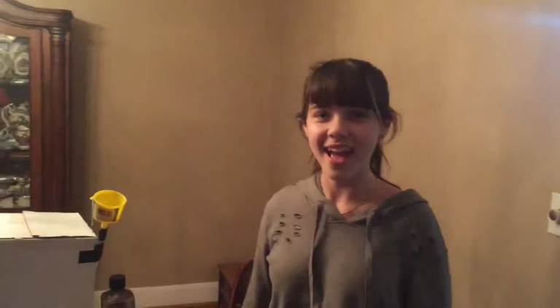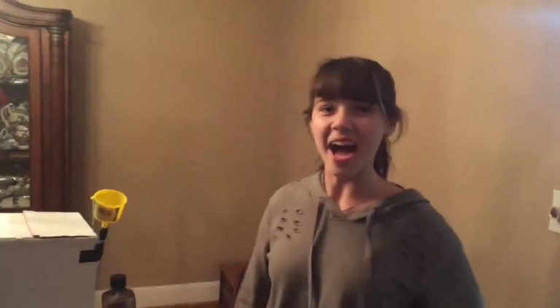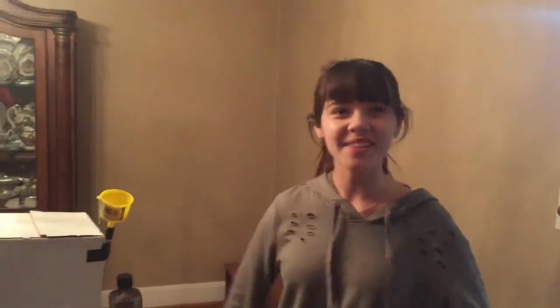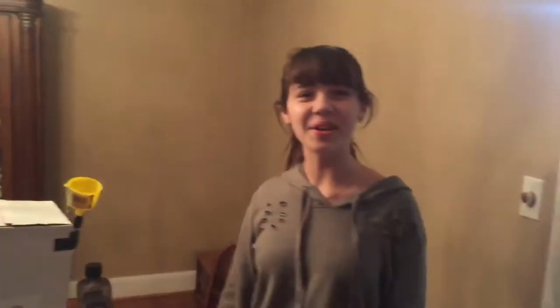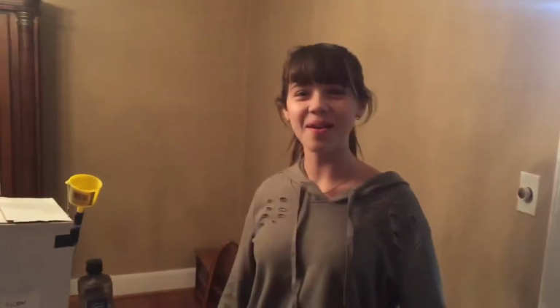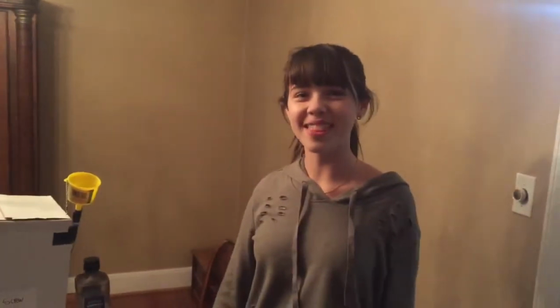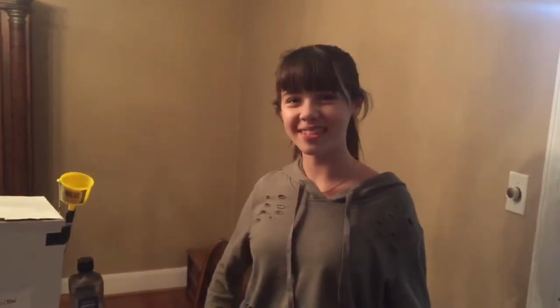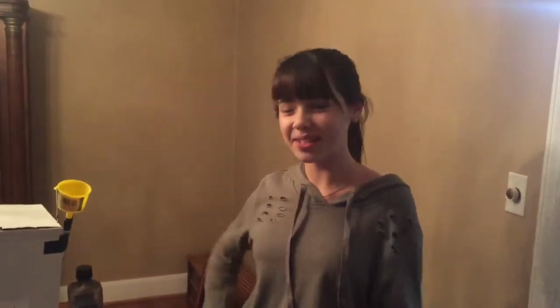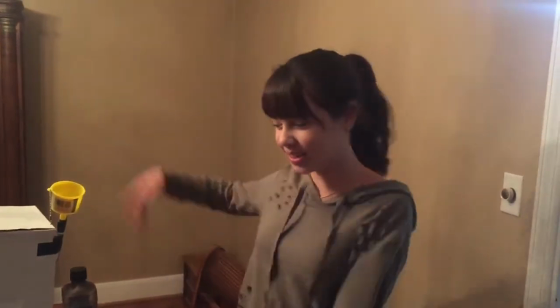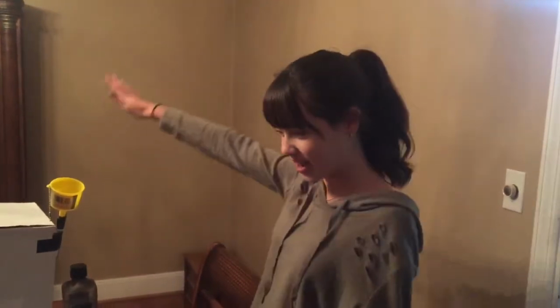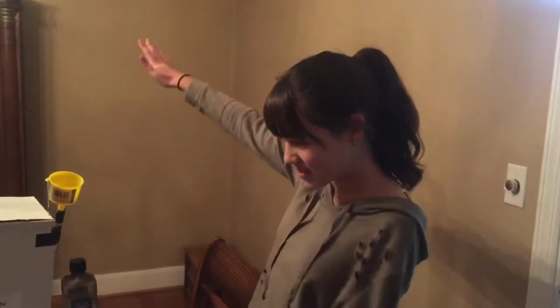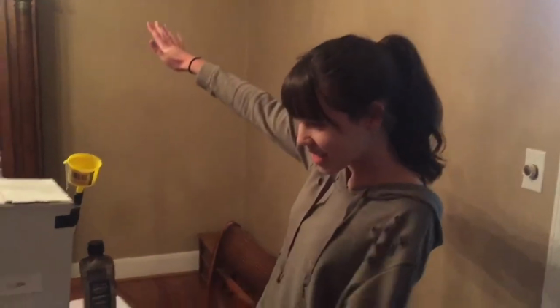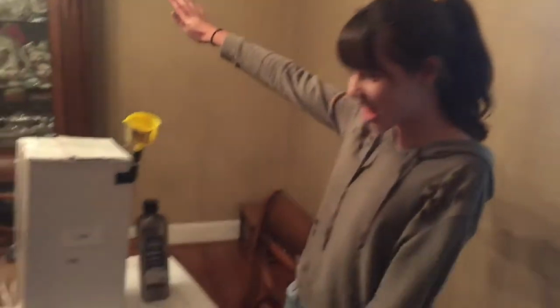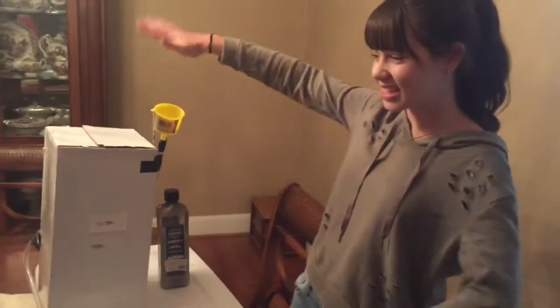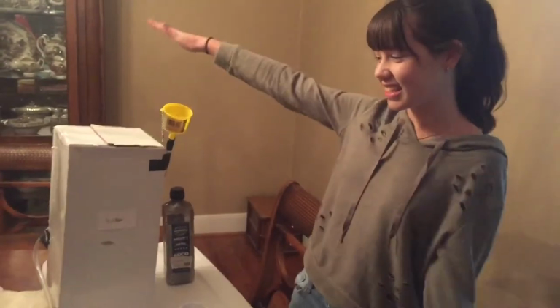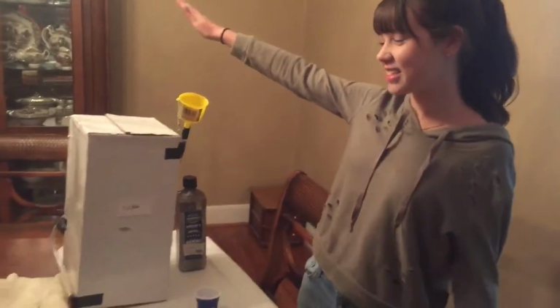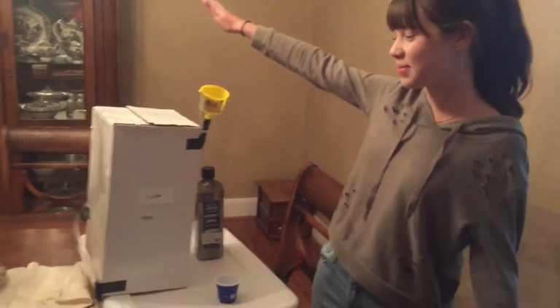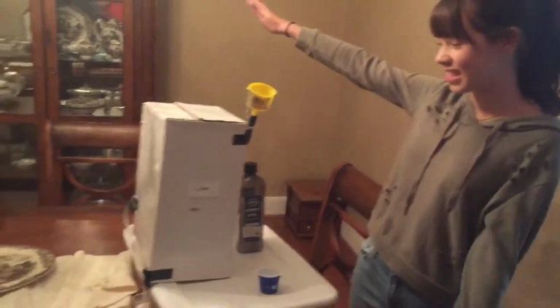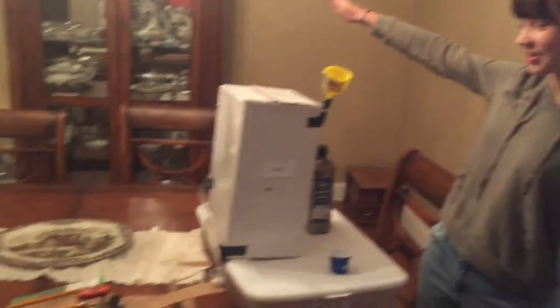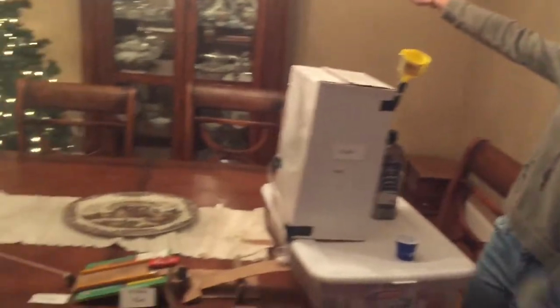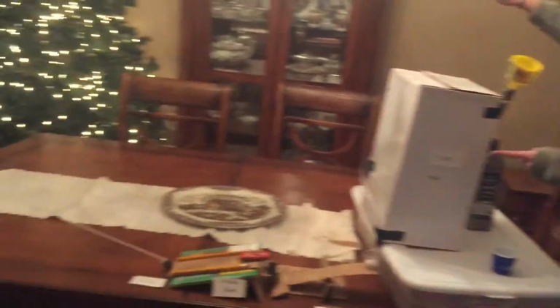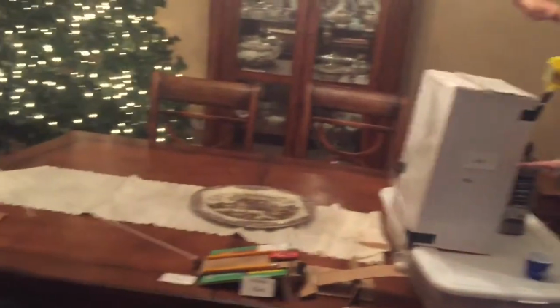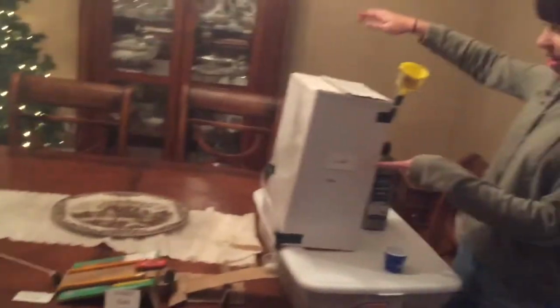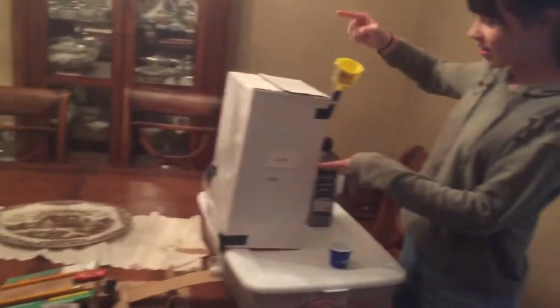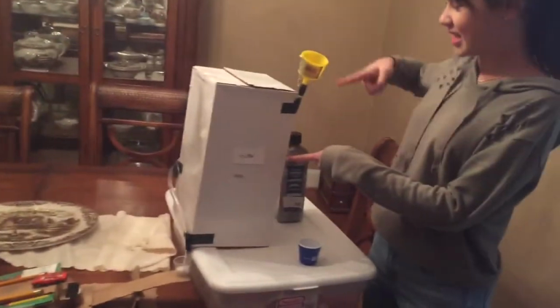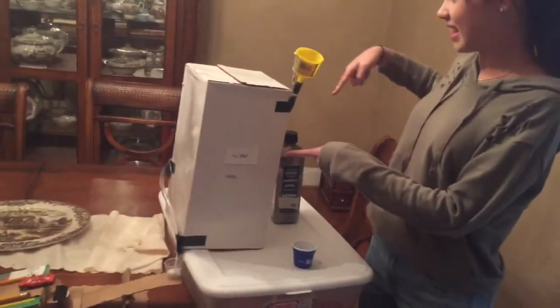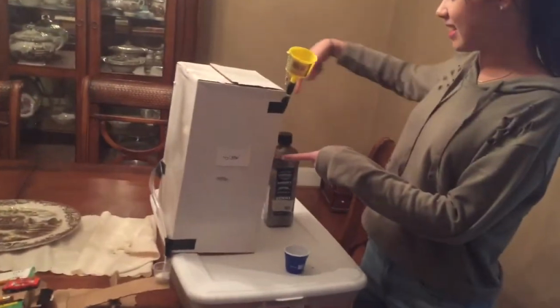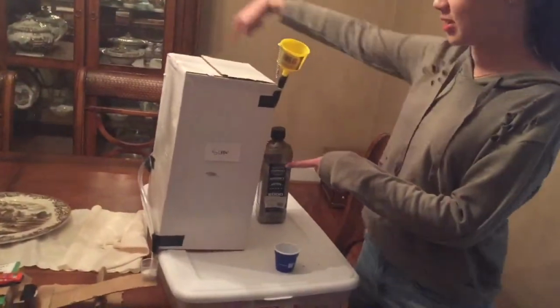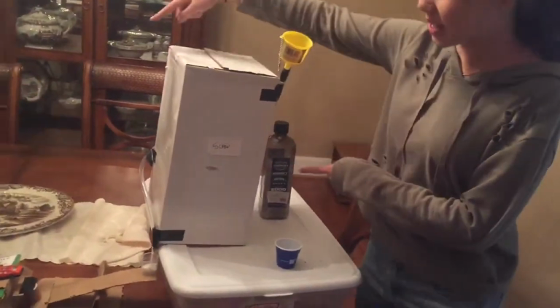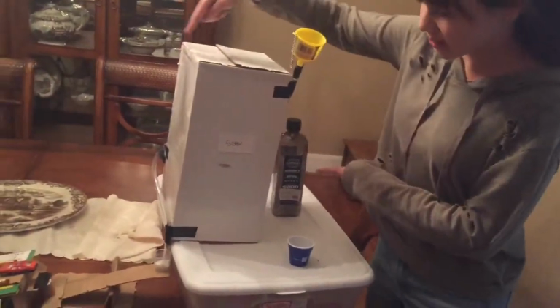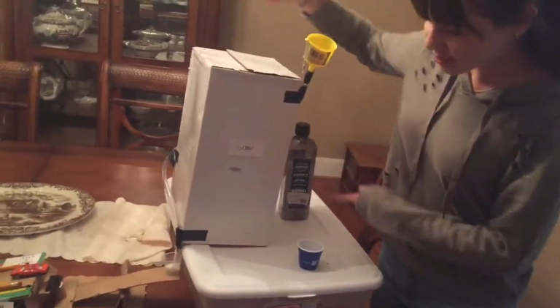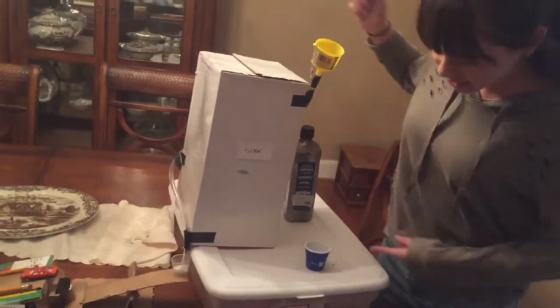Hi, I'm Carly Piper and this is my turkey trap. It has the six simple machines, which are the screw, which is the tube that goes around the box.